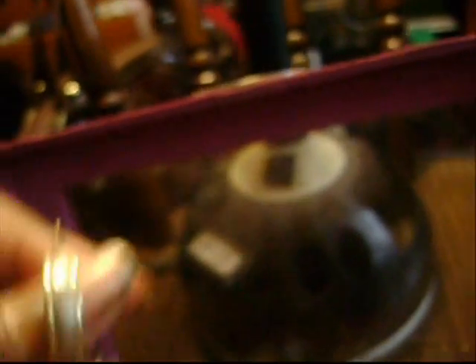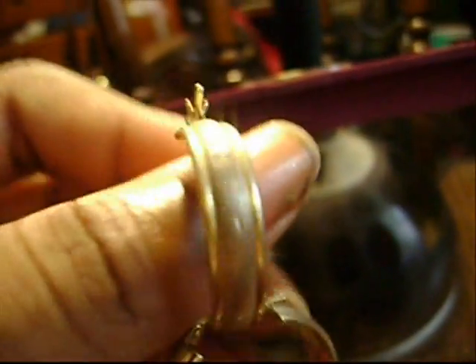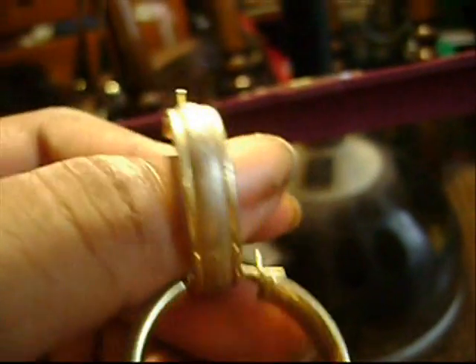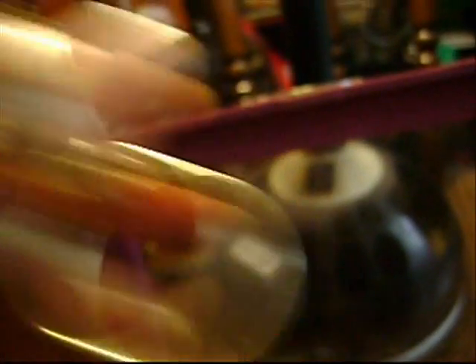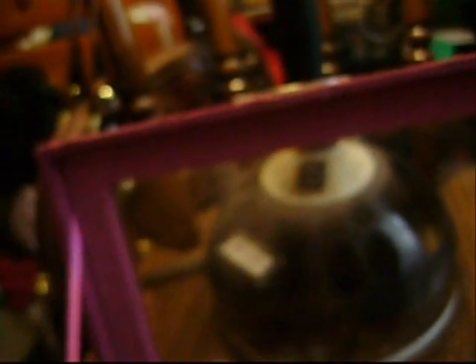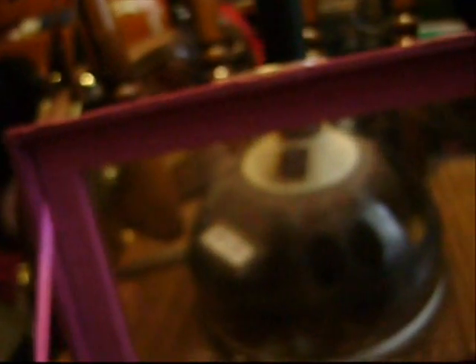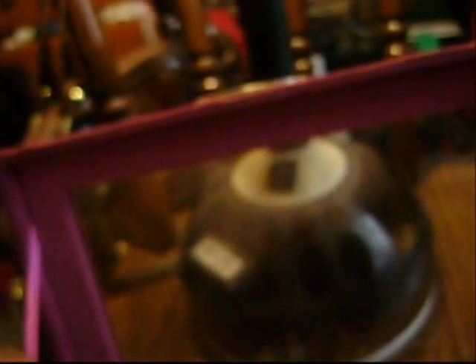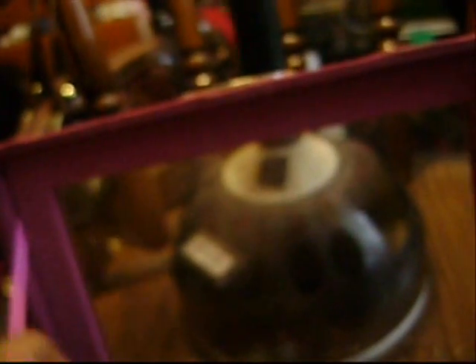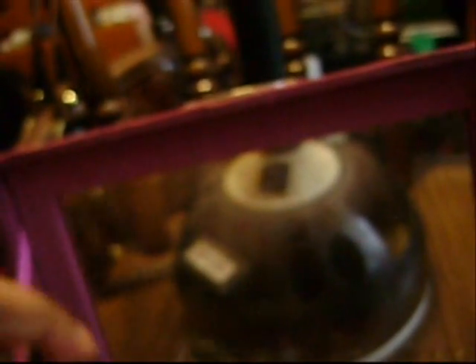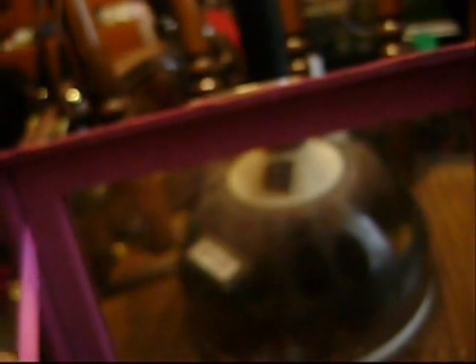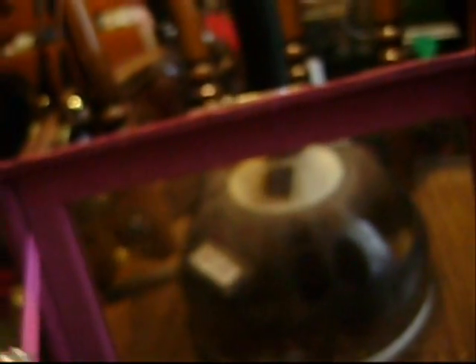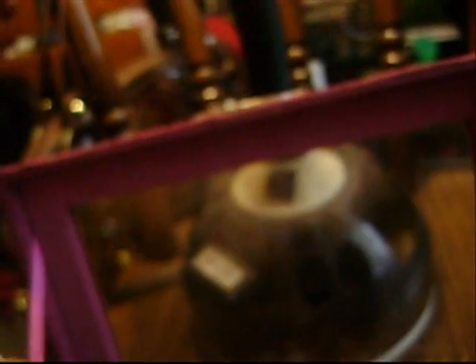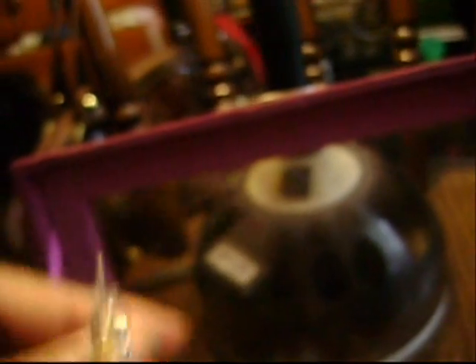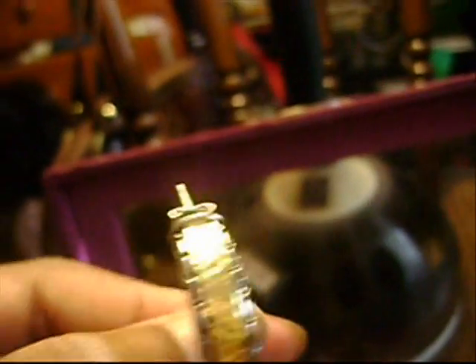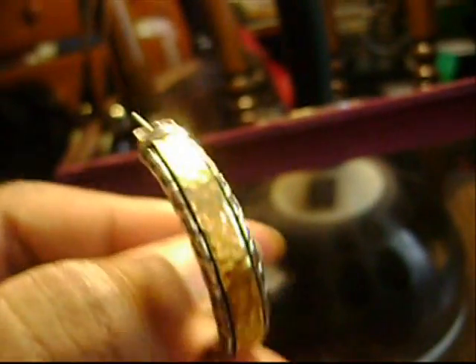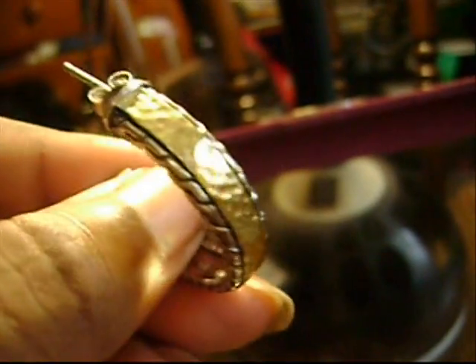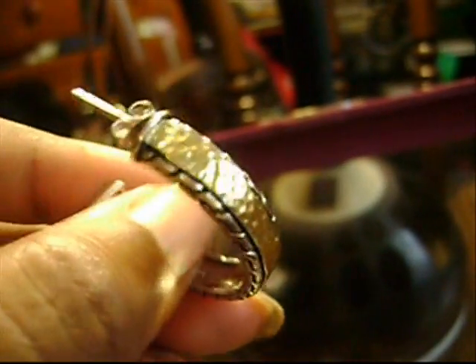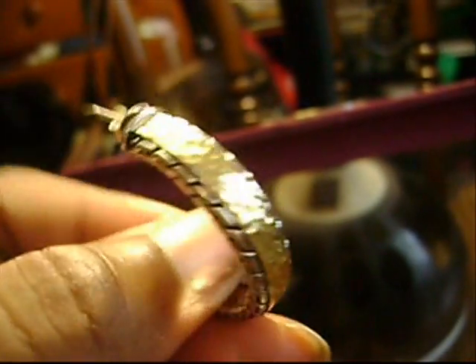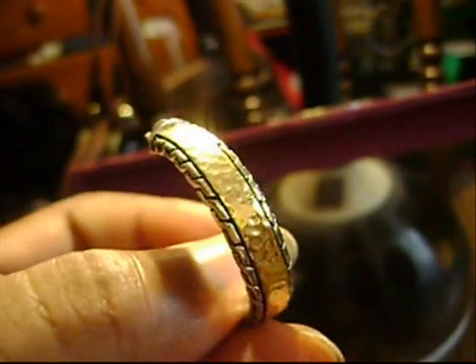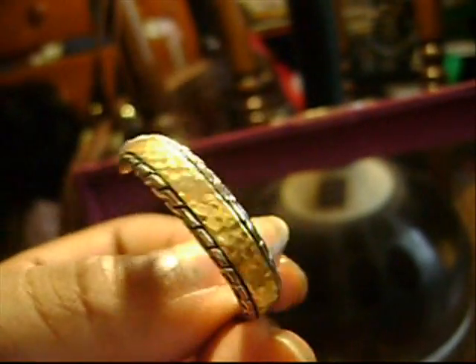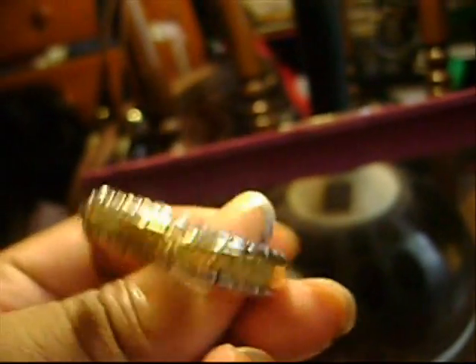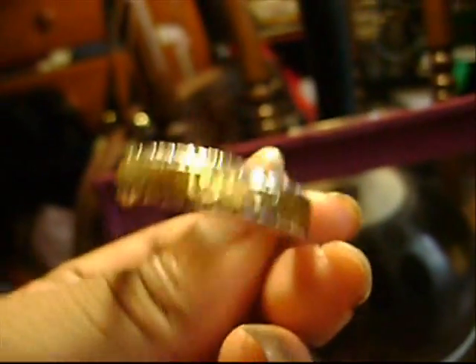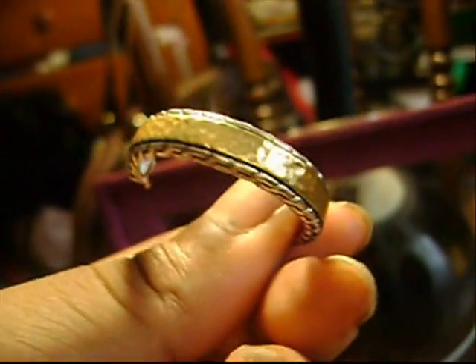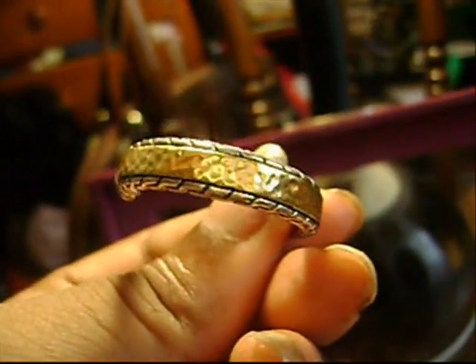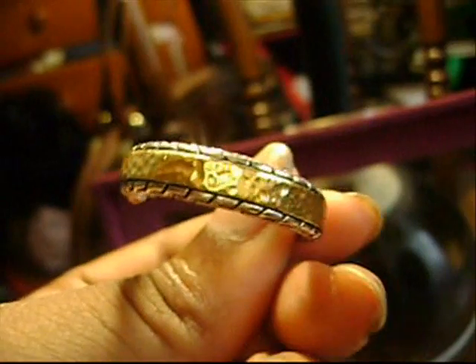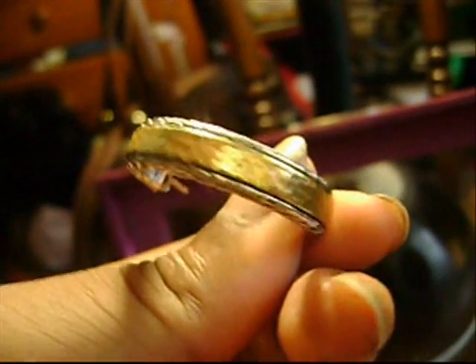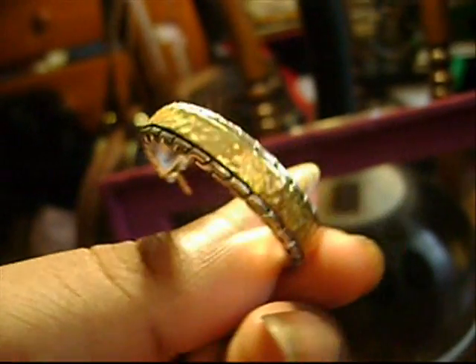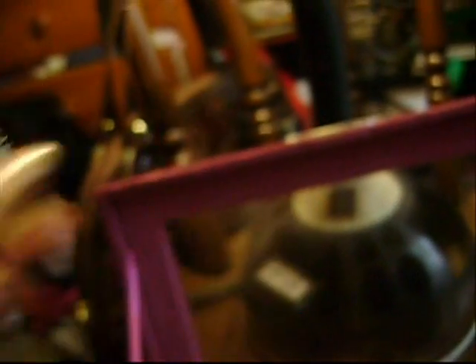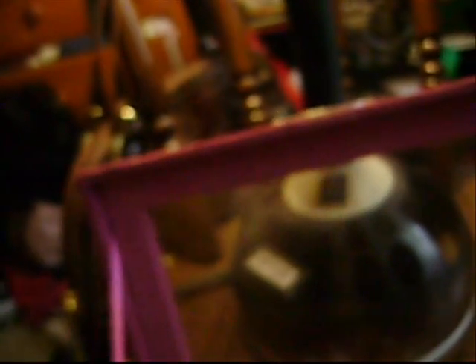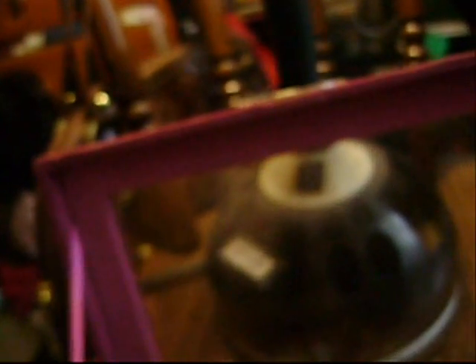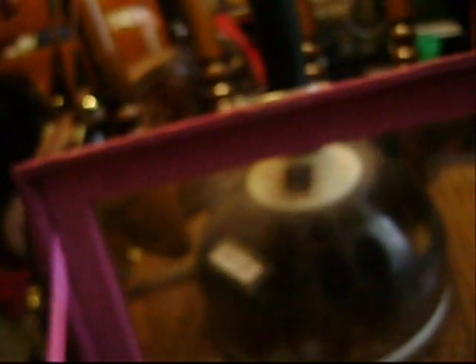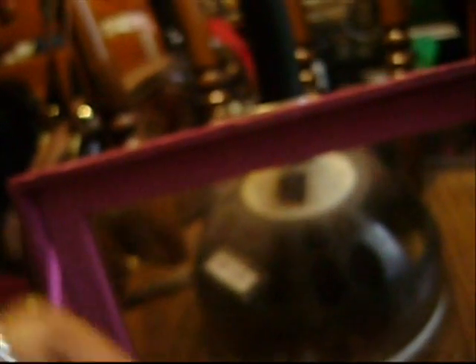This is another pair of hoops — these are real. Some of these are real, some are costume. These are one of my favorite earrings. This is real — these are gold and silver, they have like the hammer design. They're very heavy.